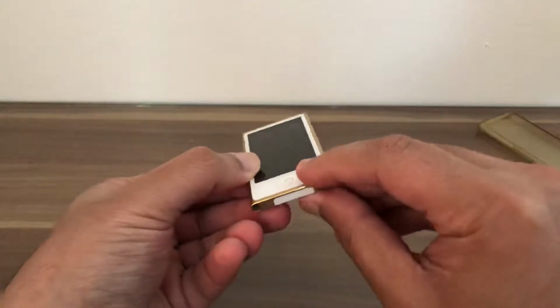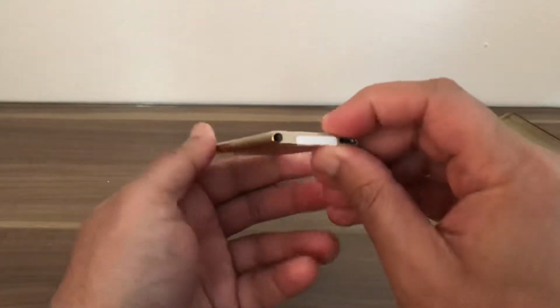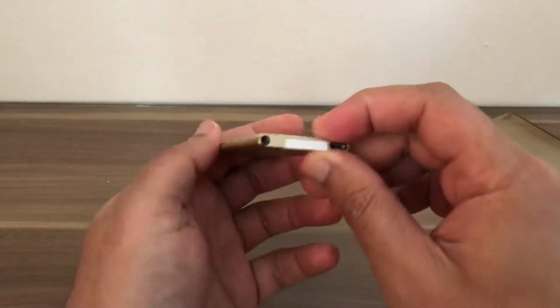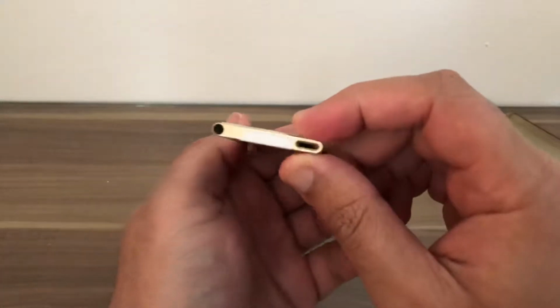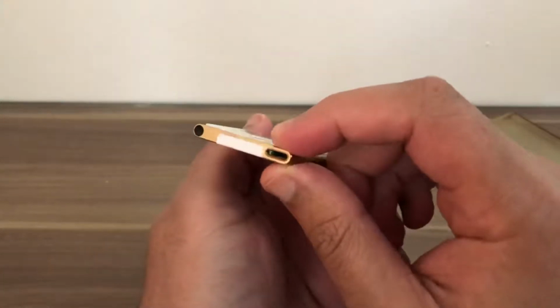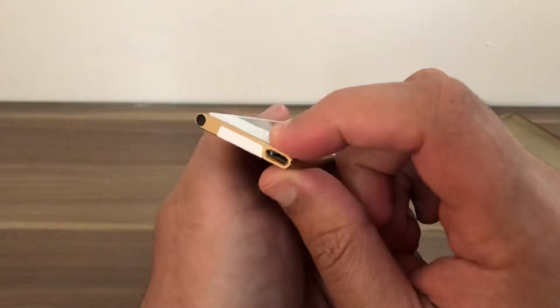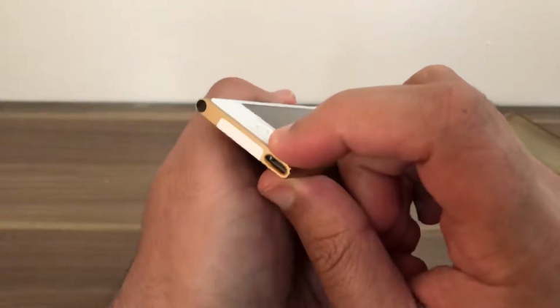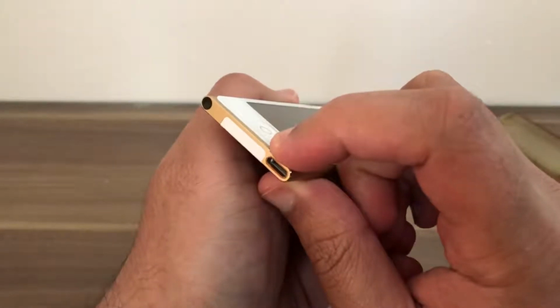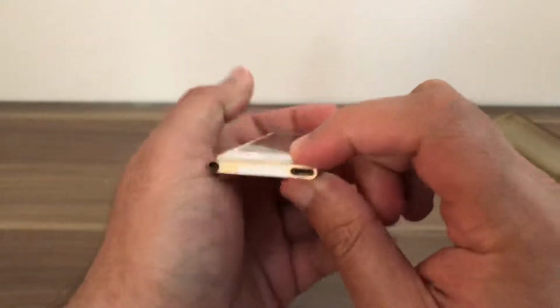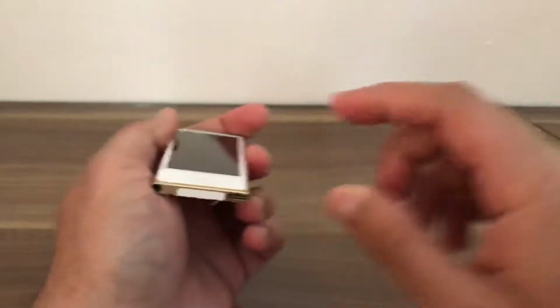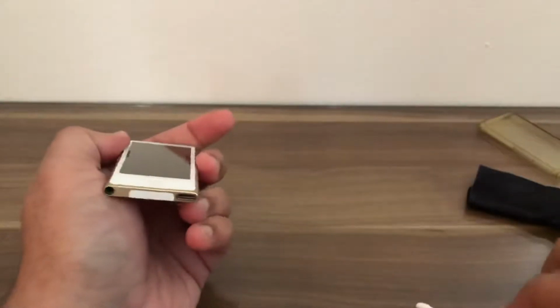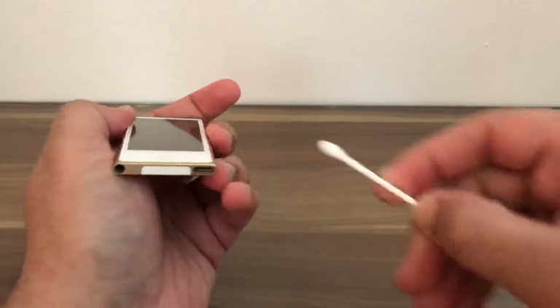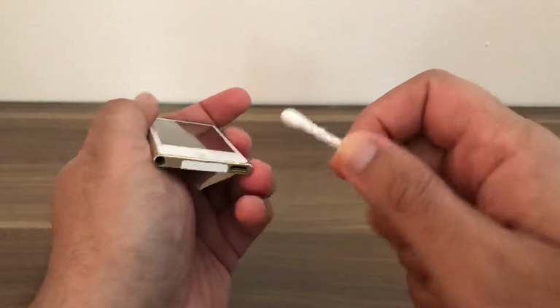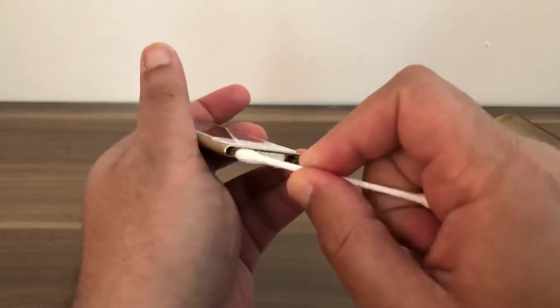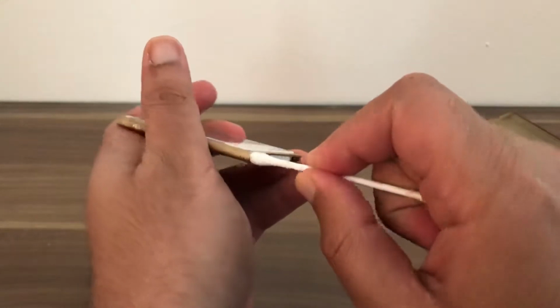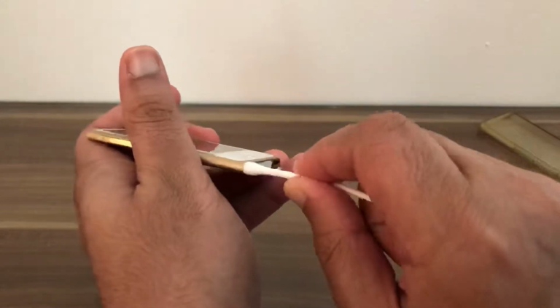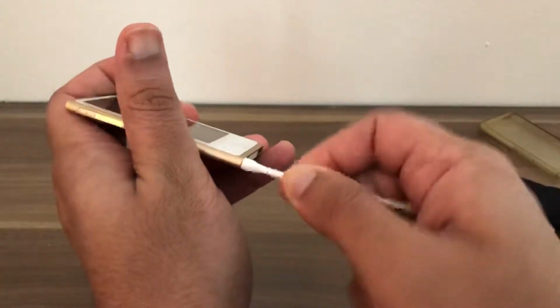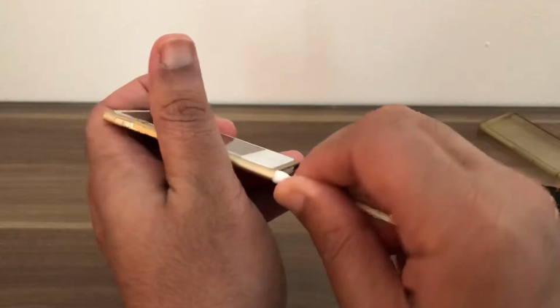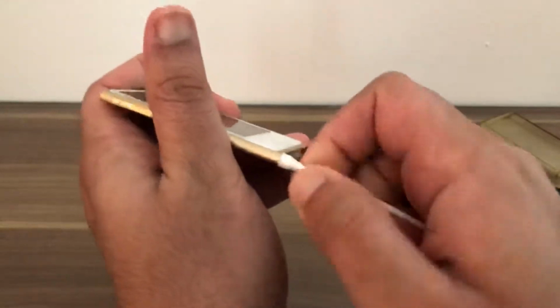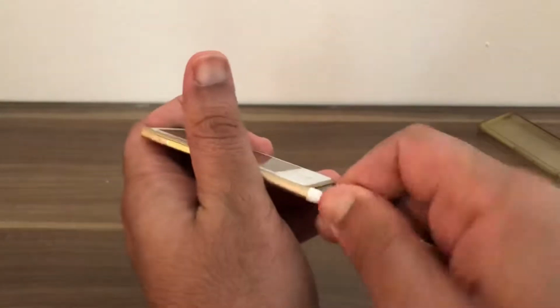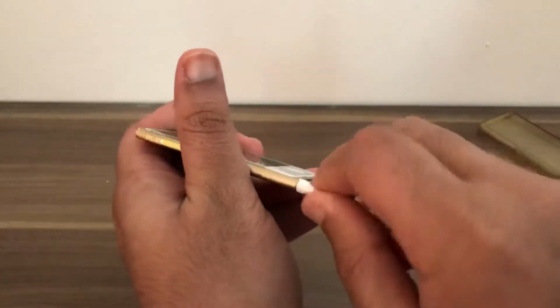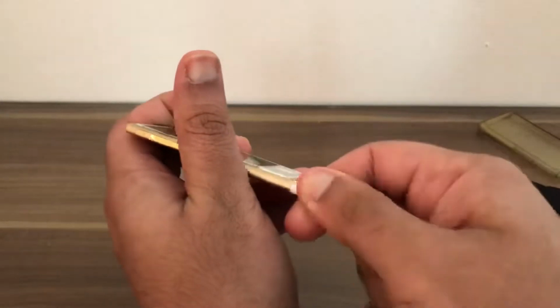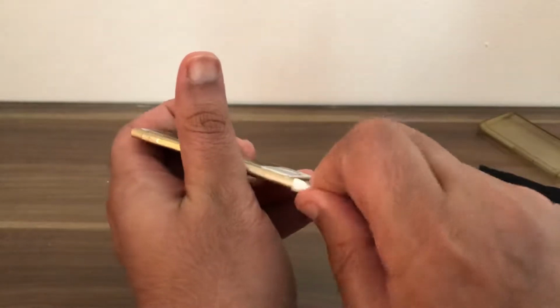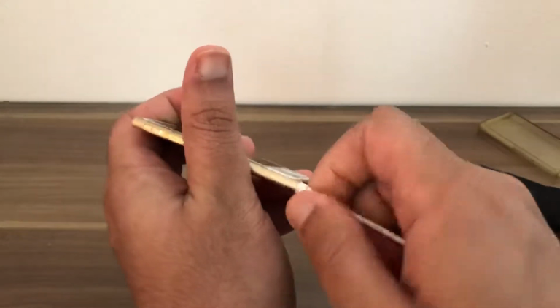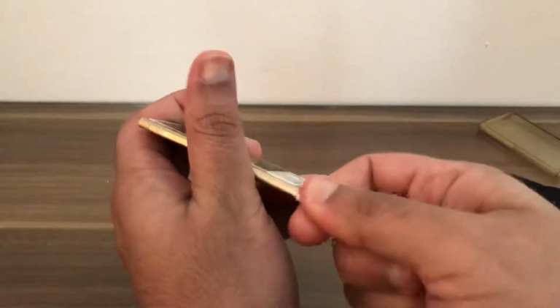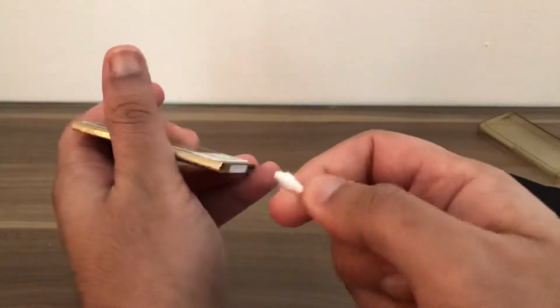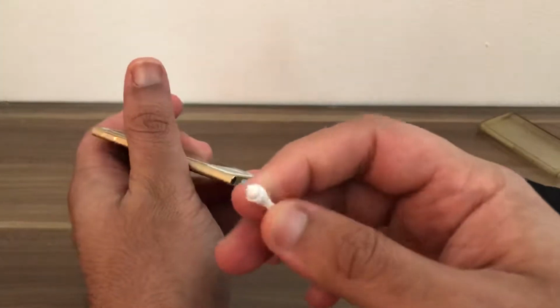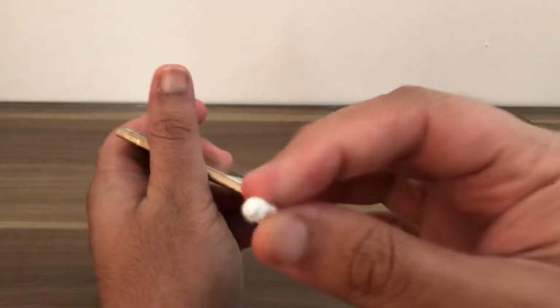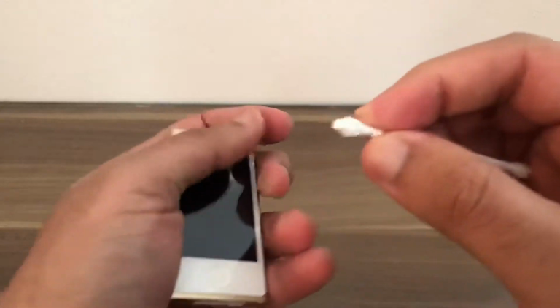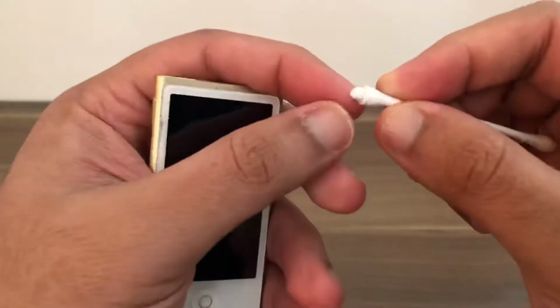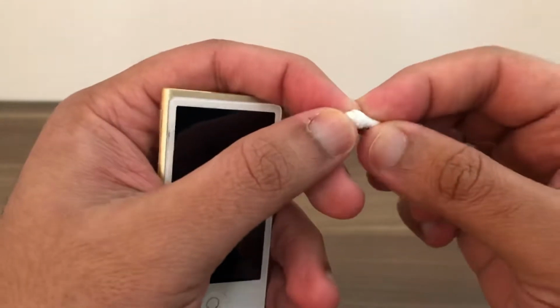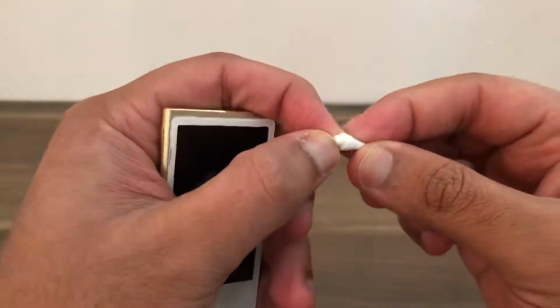The headphone jack needs a bit of a clean, so we can insert the cotton bud inside. One, two, three — and now we can see all the dirt has come out.